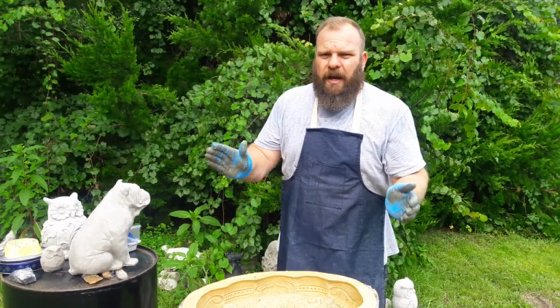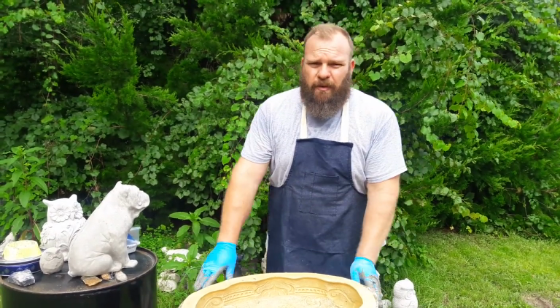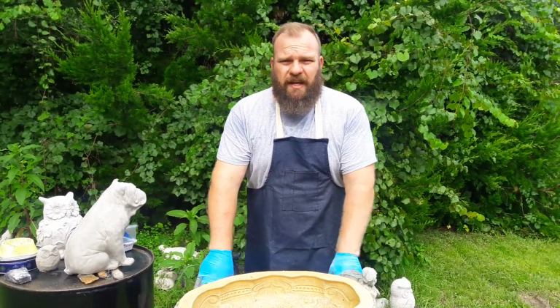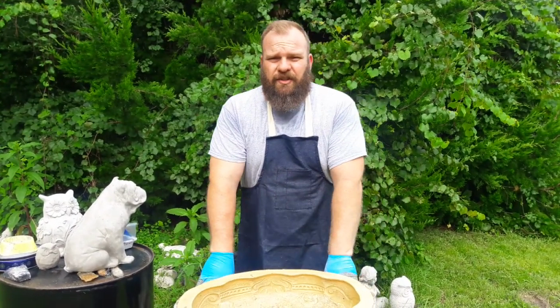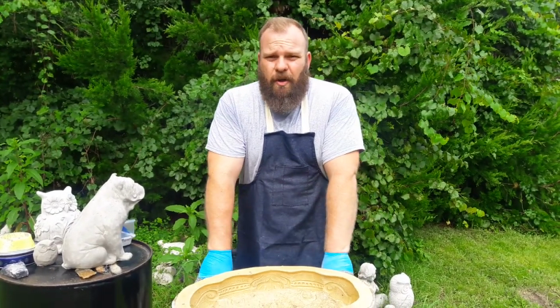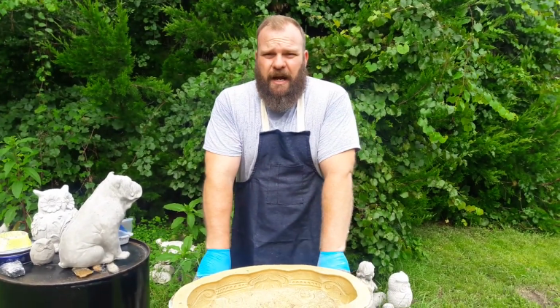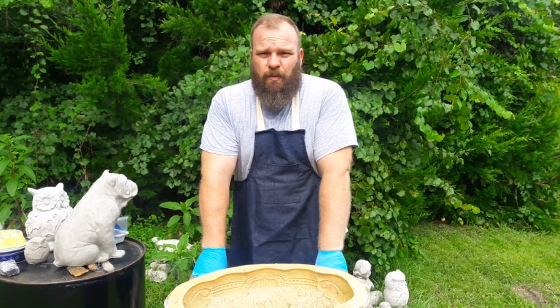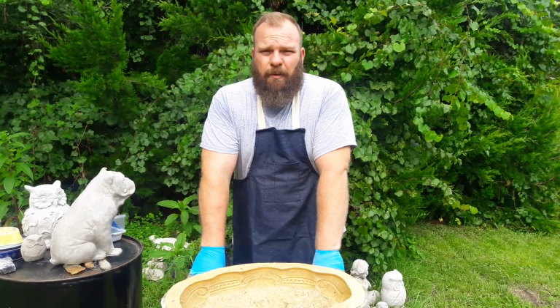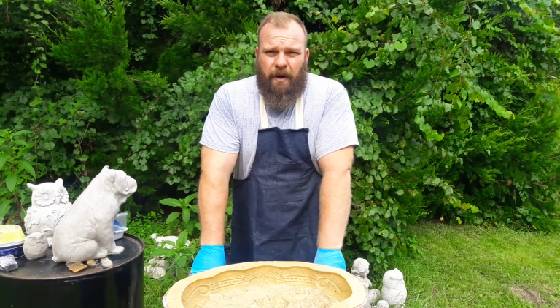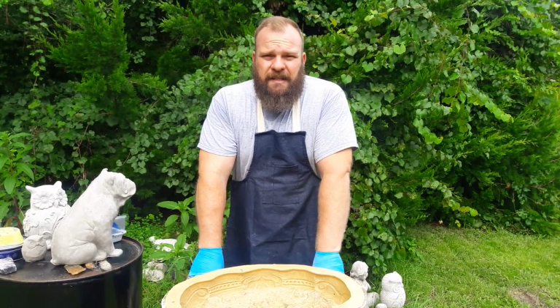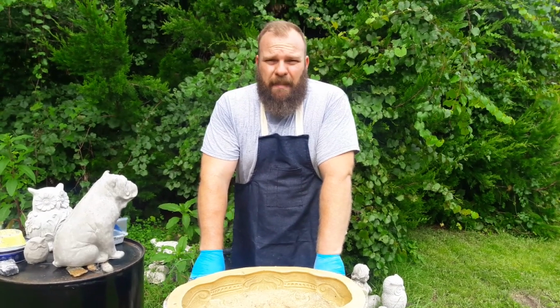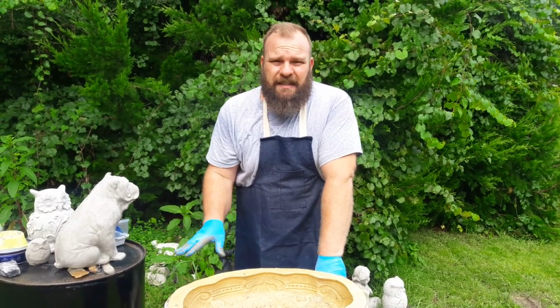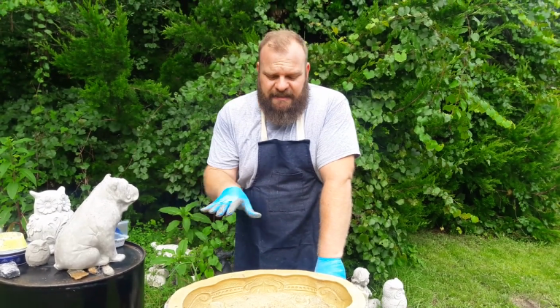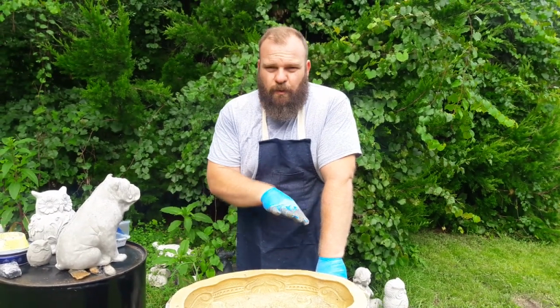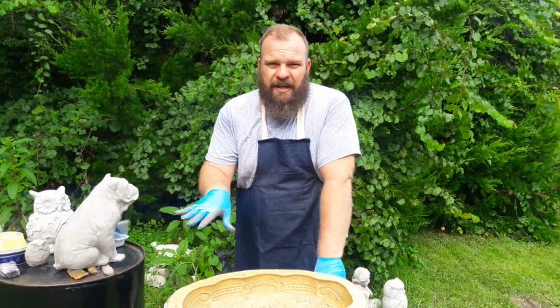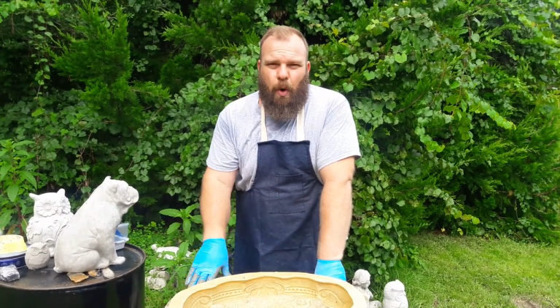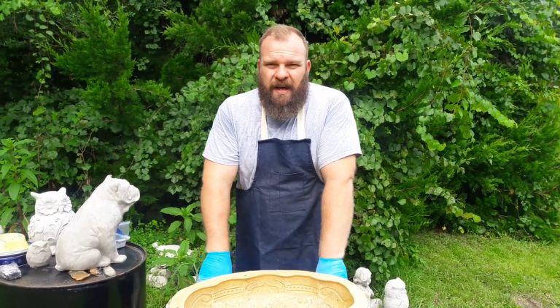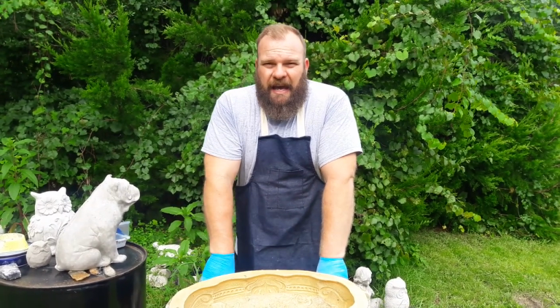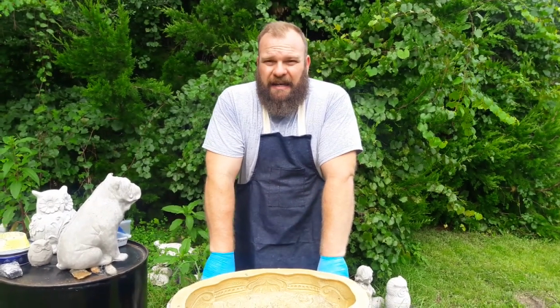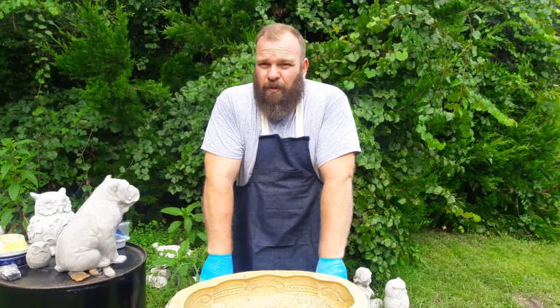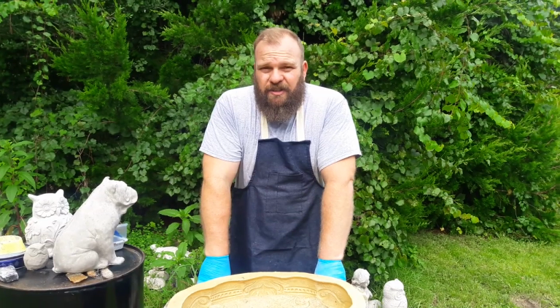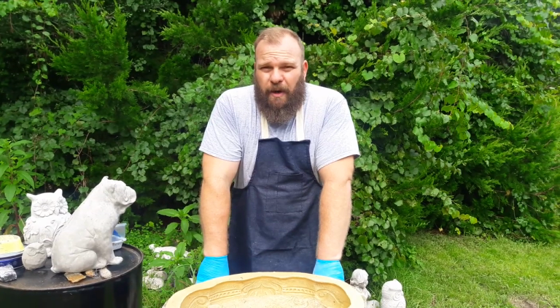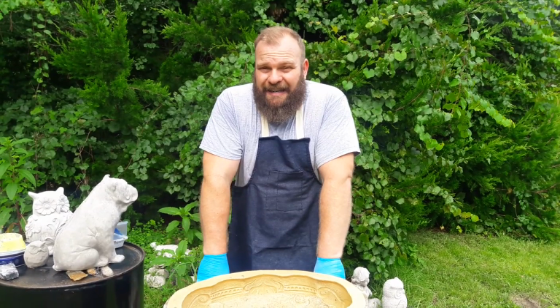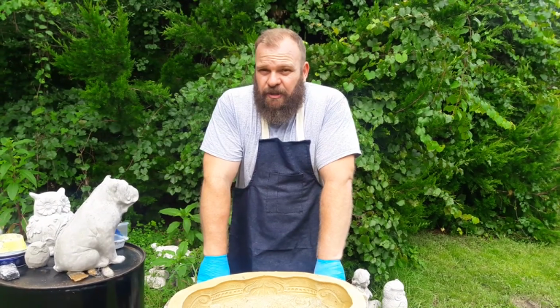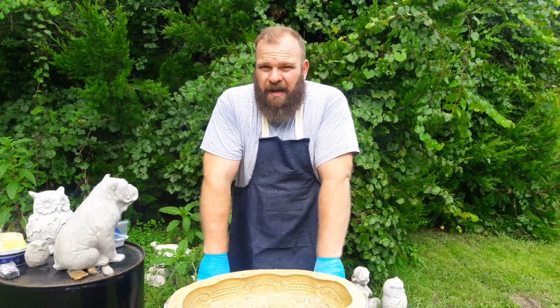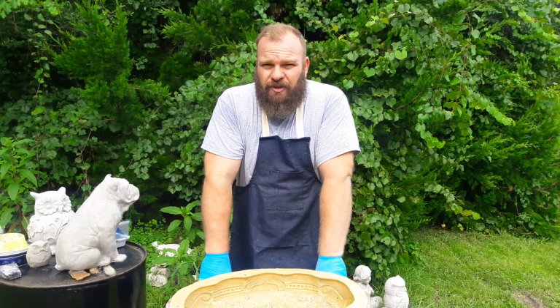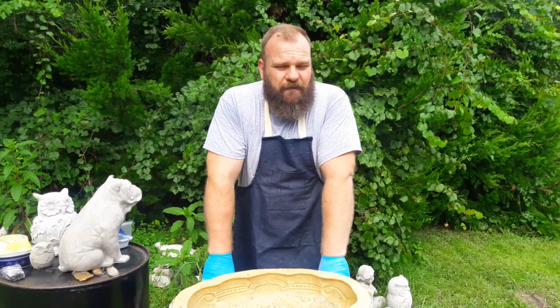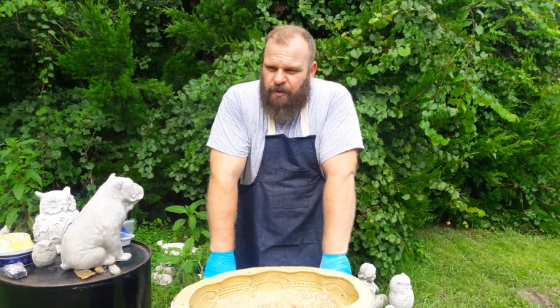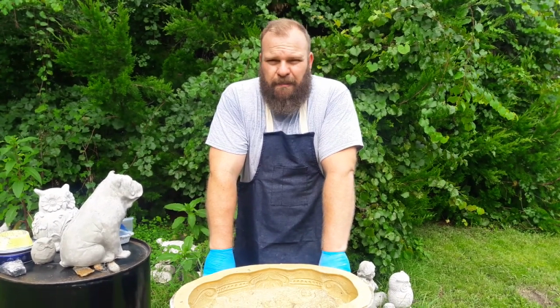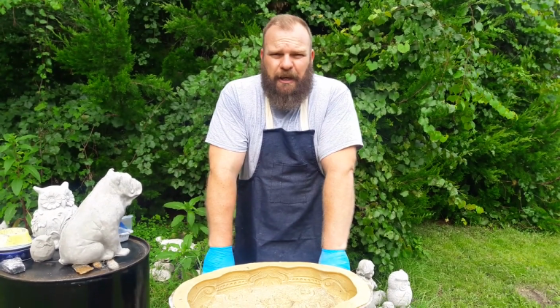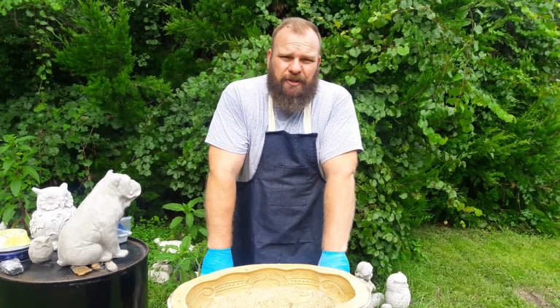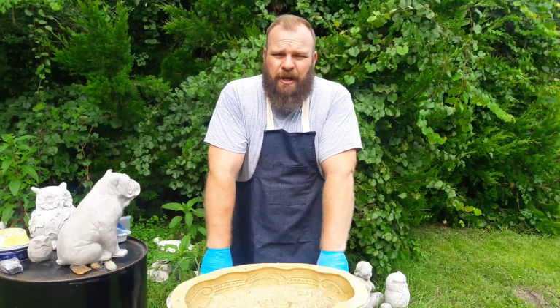One of the questions I get asked all the time is what is the proper cement consistency when casting molds, and there really is no exact answer. There are so many variables — some people like it thicker, some thinner.